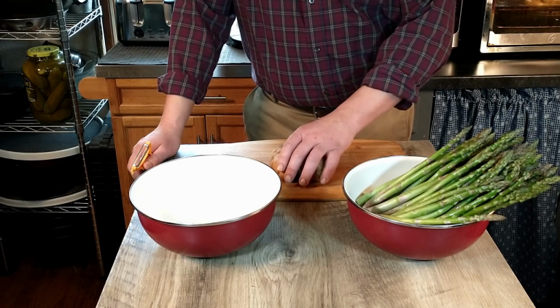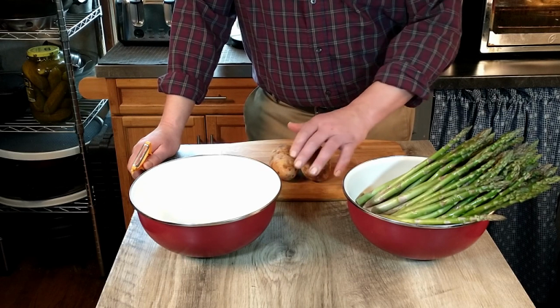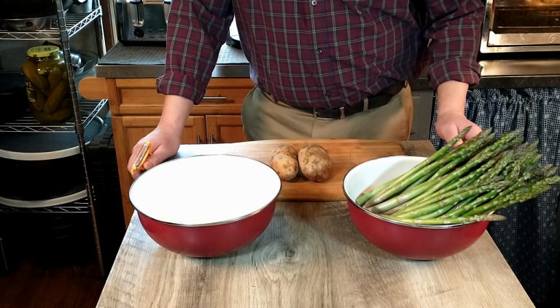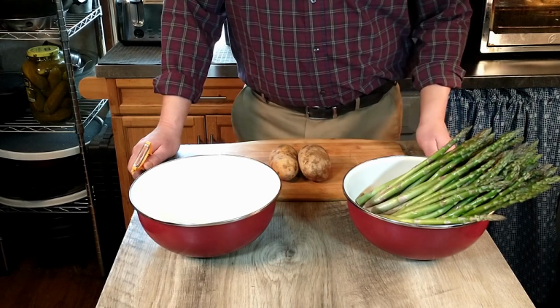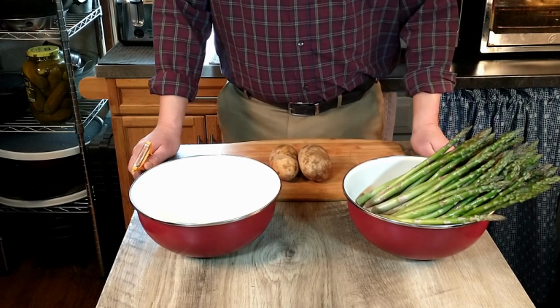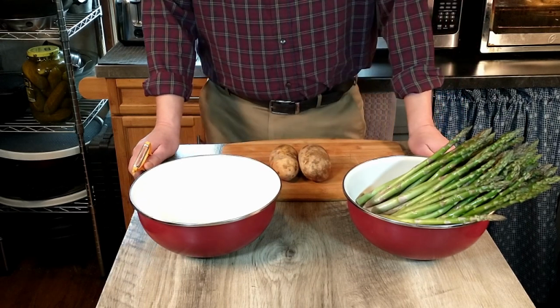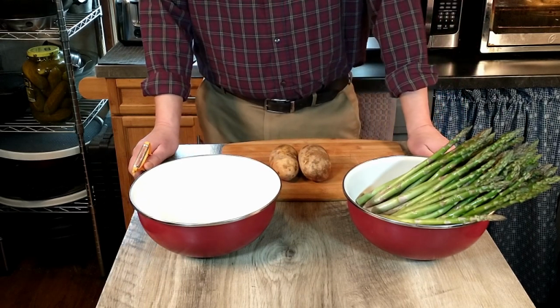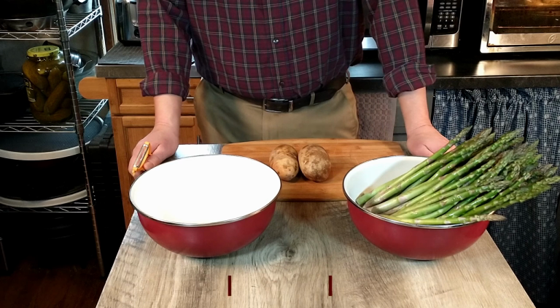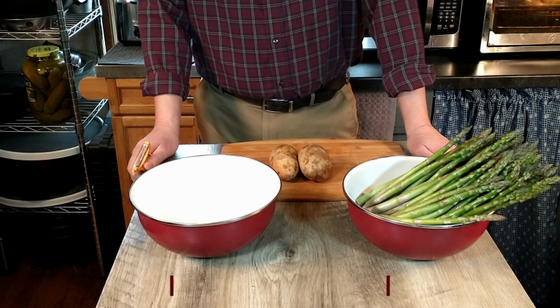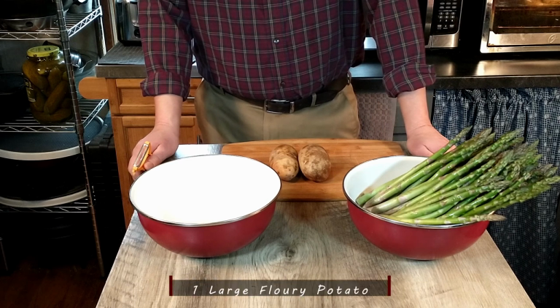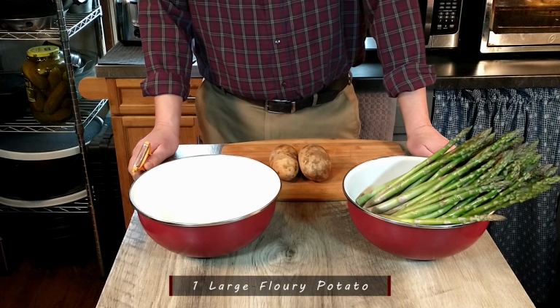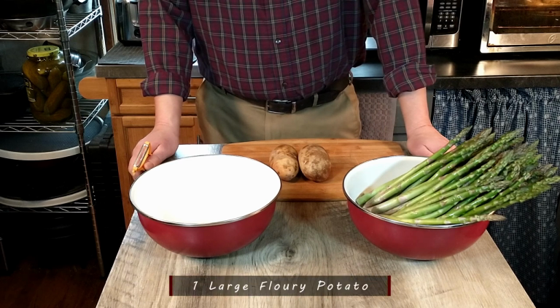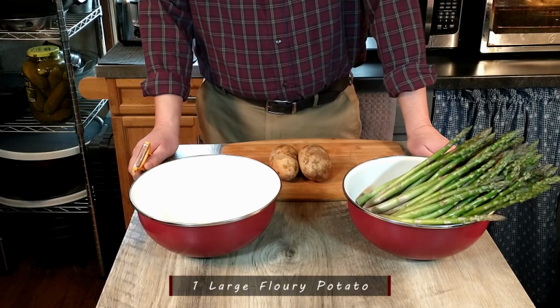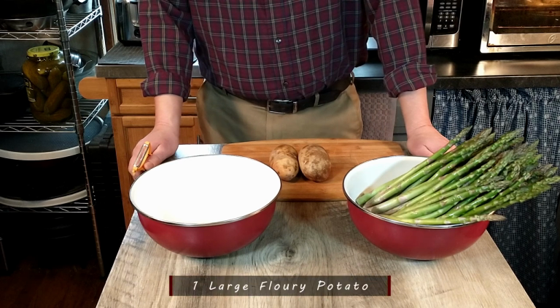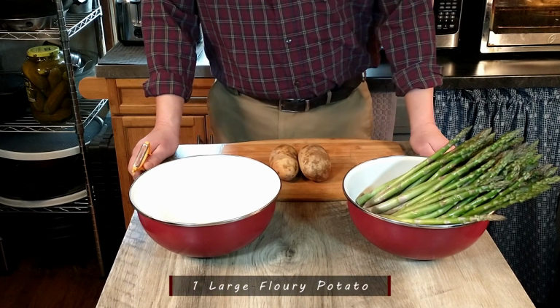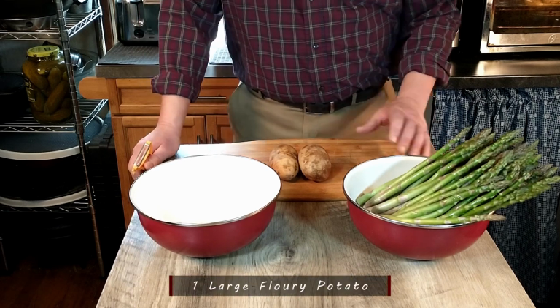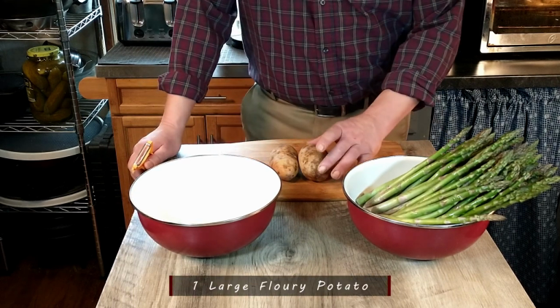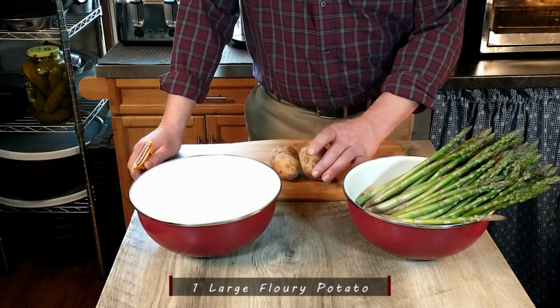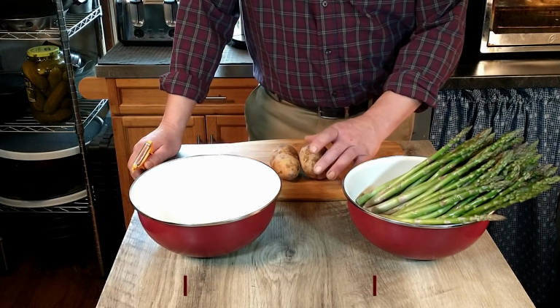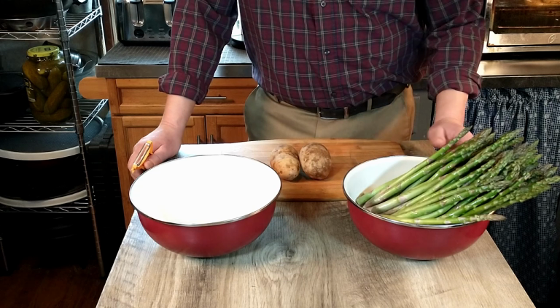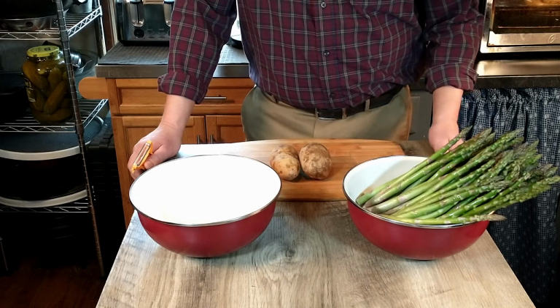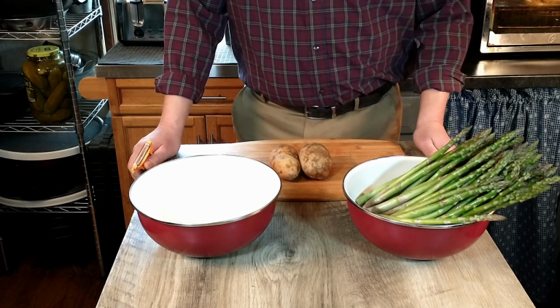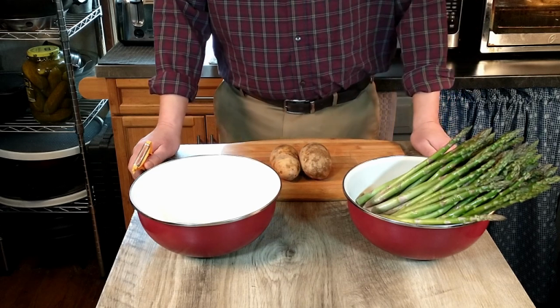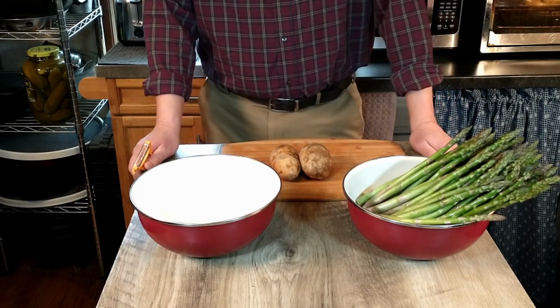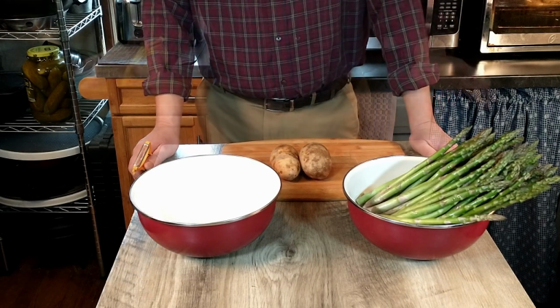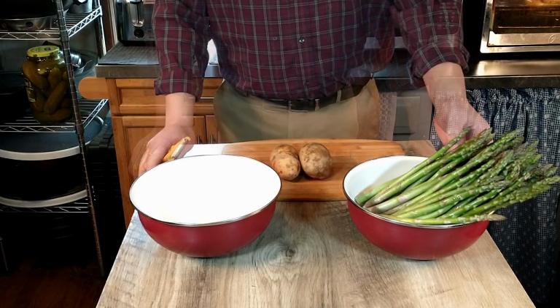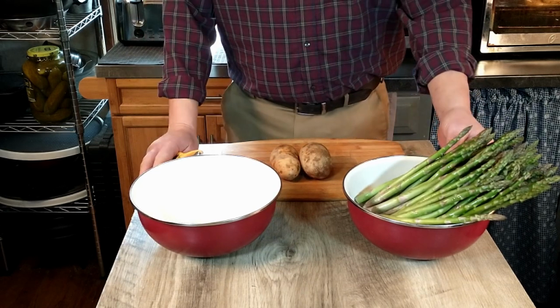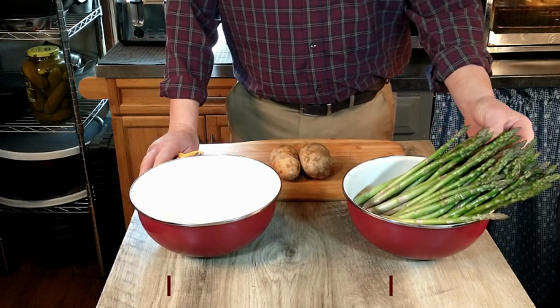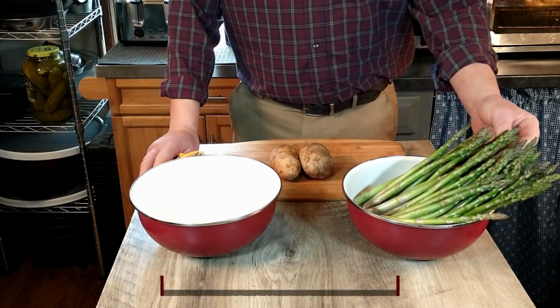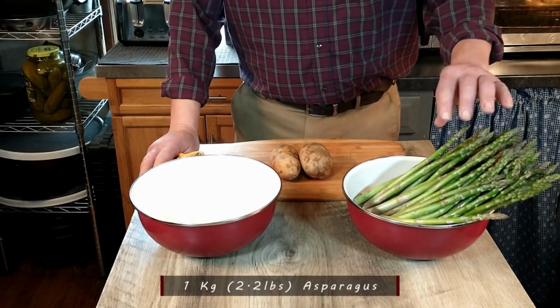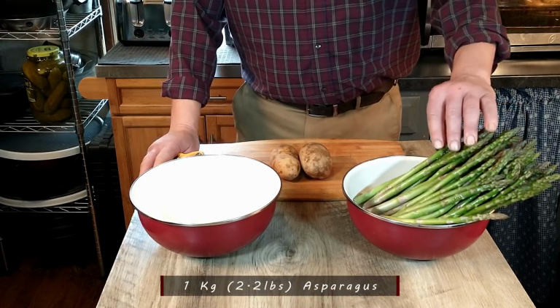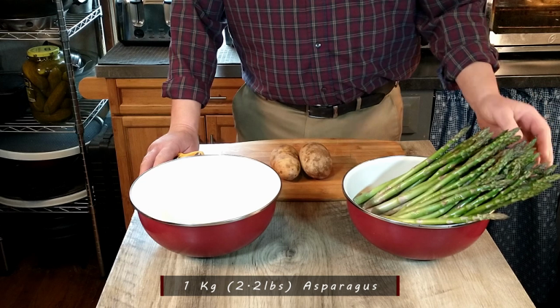We are going to have a little bit of prep work to do. According to the recipe, we need one large potato. We decided that our potatoes weren't that large, so we're going to be using two medium-sized potatoes instead. And we're going to be using one kilogram of asparagus.